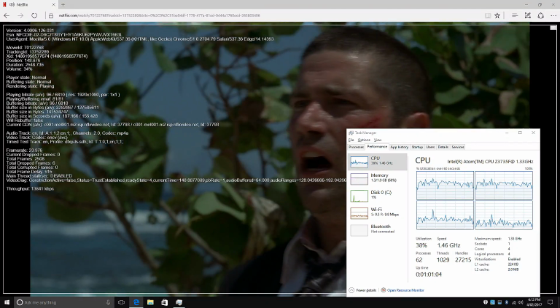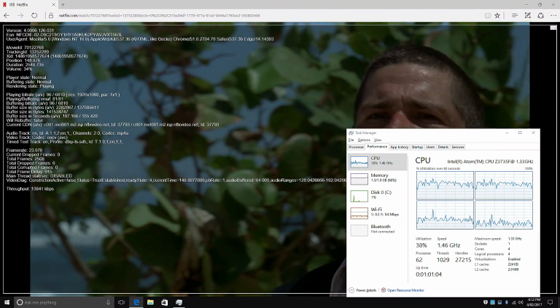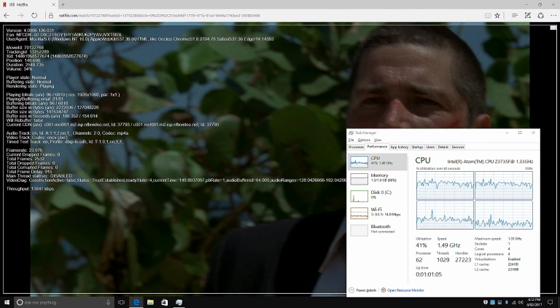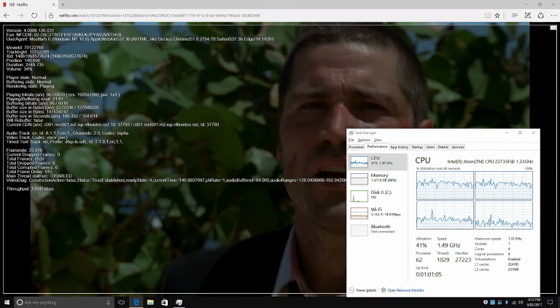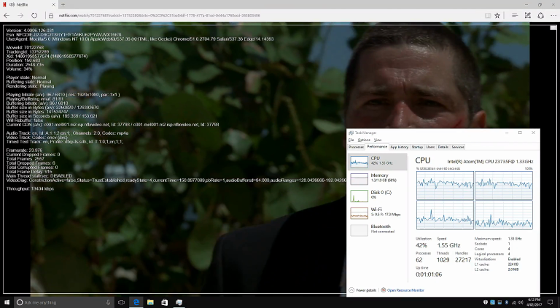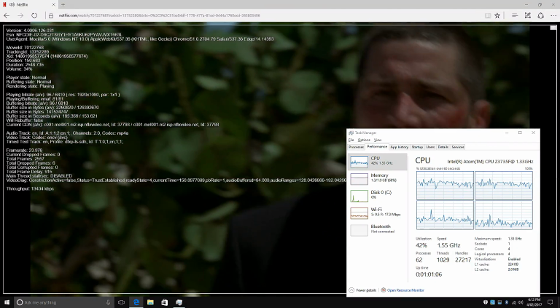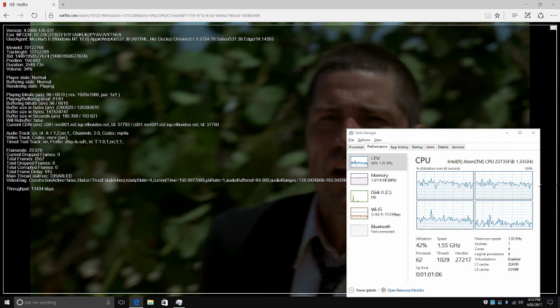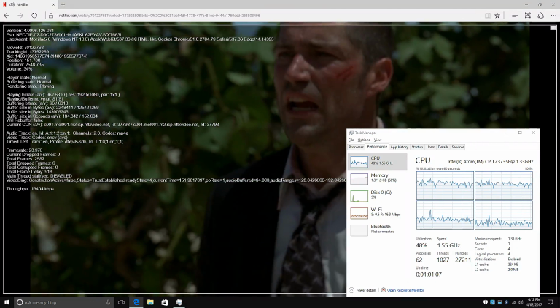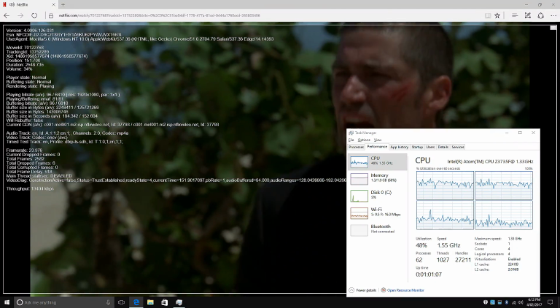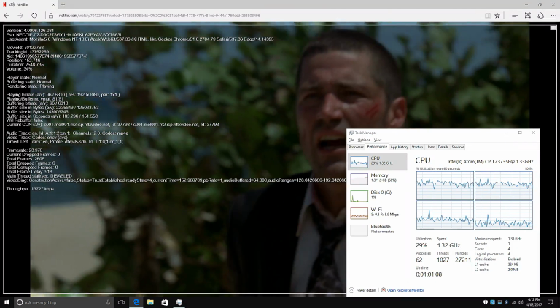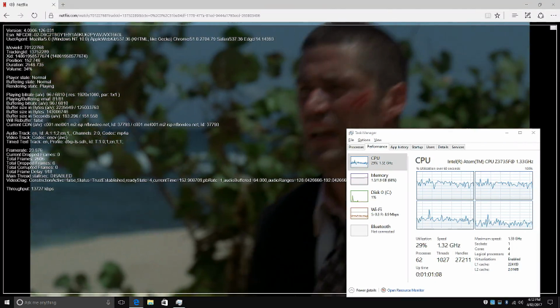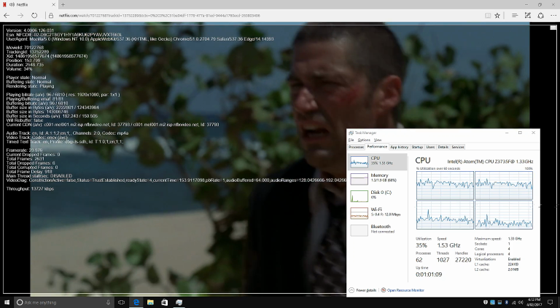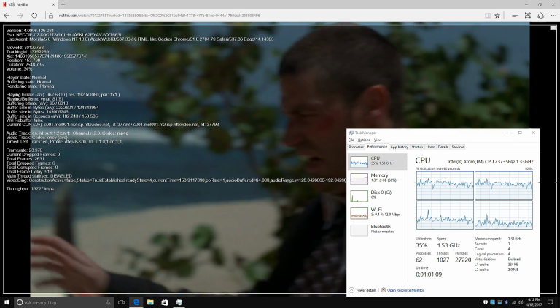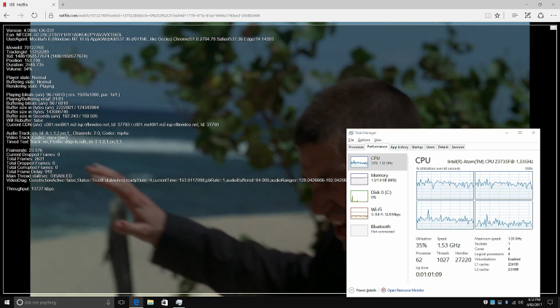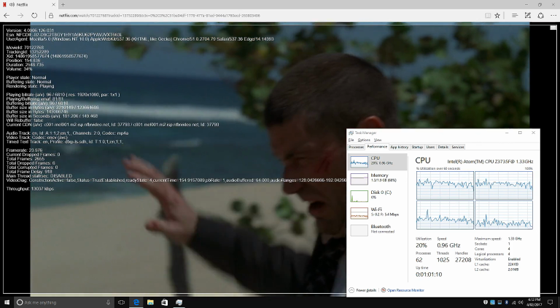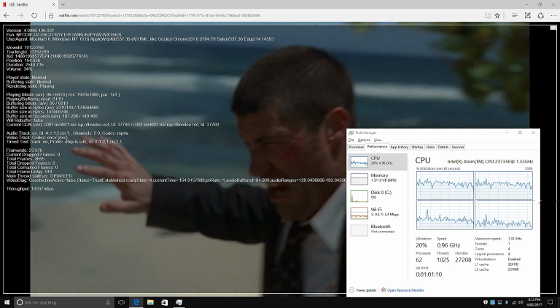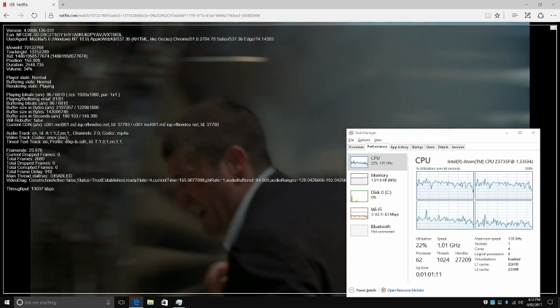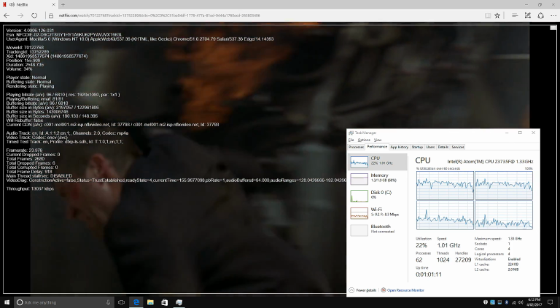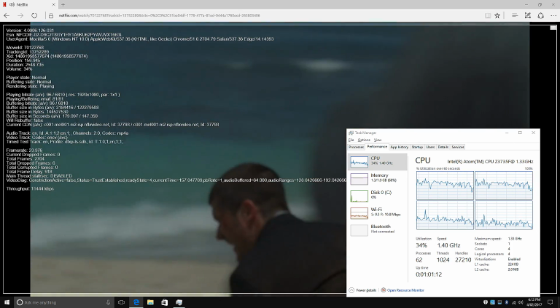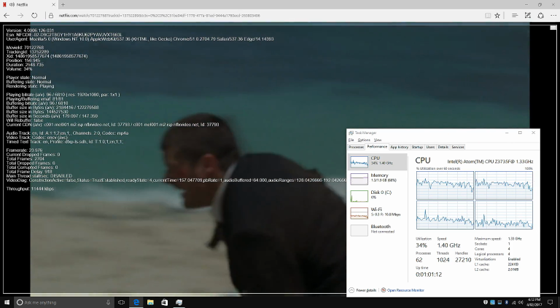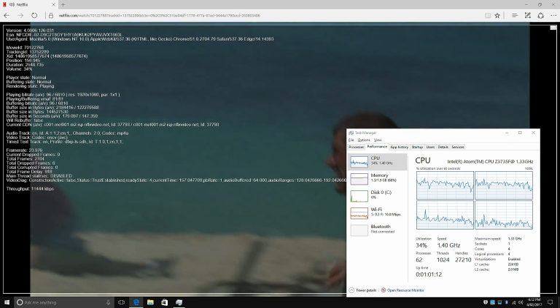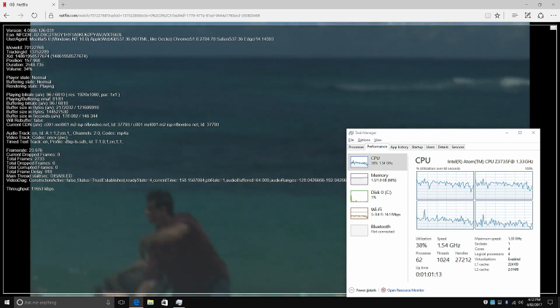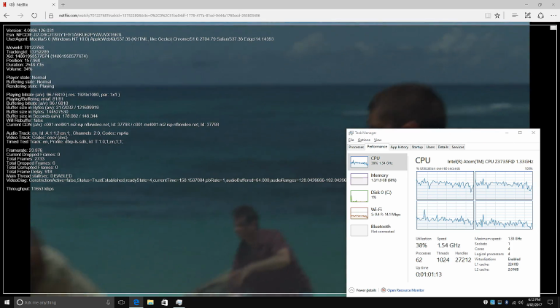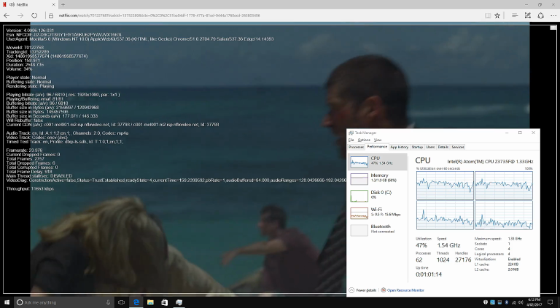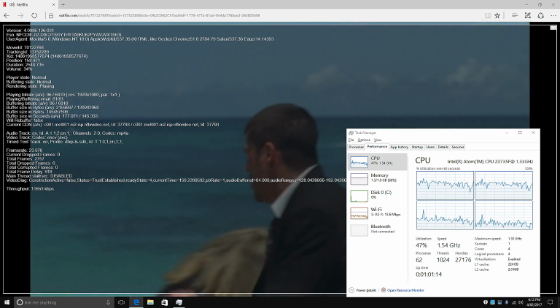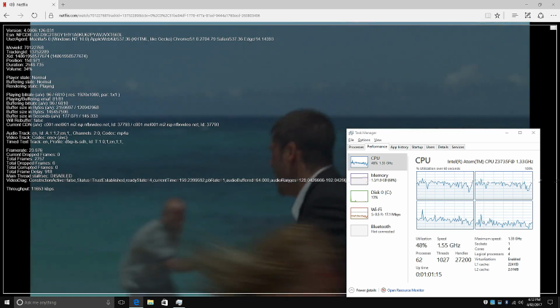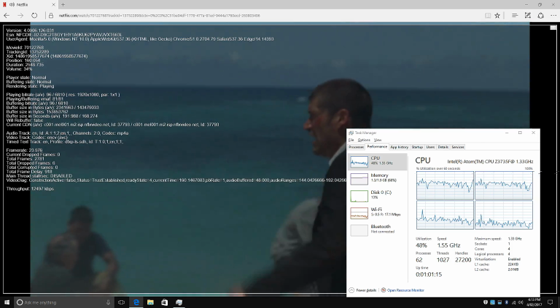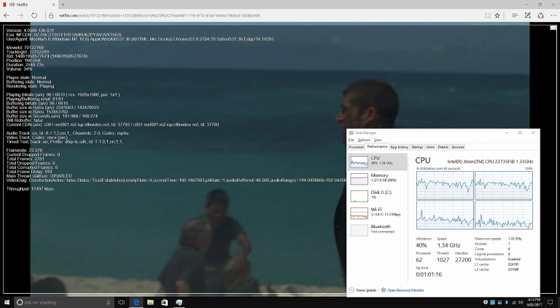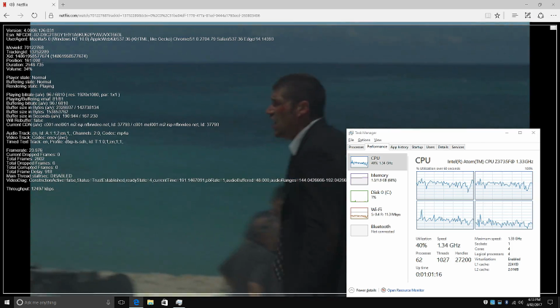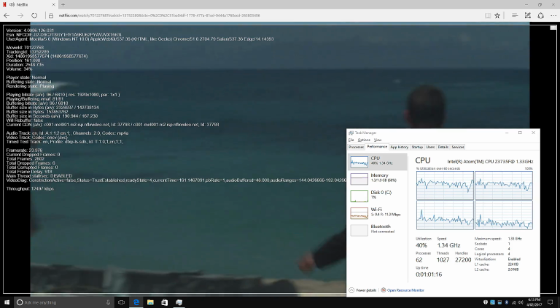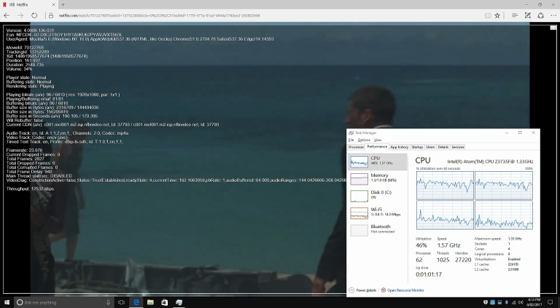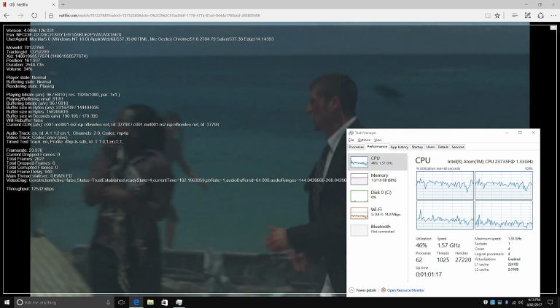Netflix also runs well on this machine. Once again I'm using the Microsoft Edge browser — we're running Lost here at 1080p and CPU usage is very low, around 20% with a few jumps up to 40%.